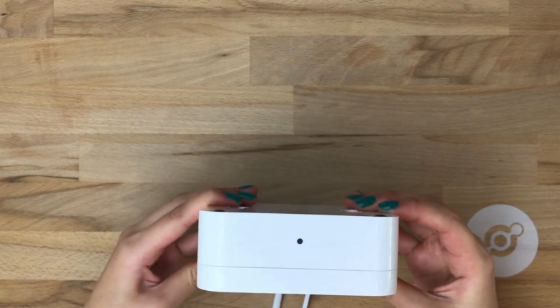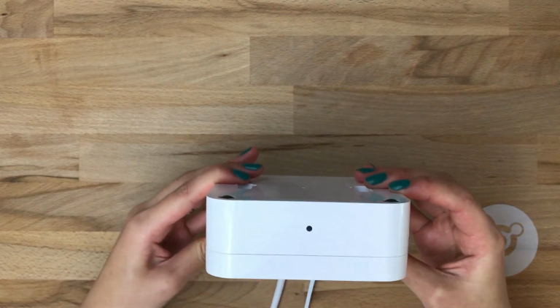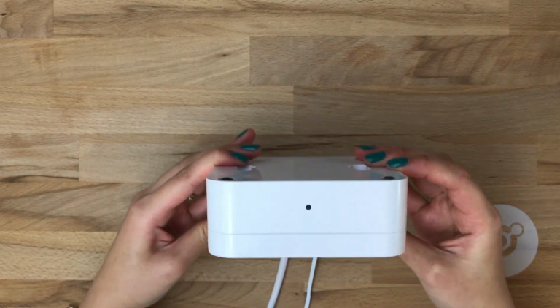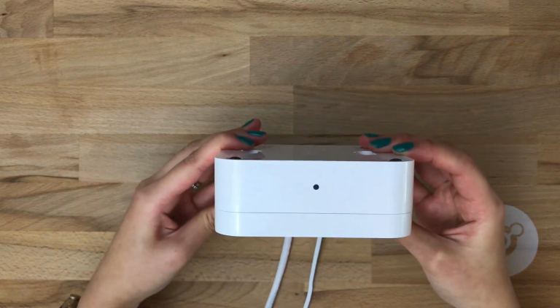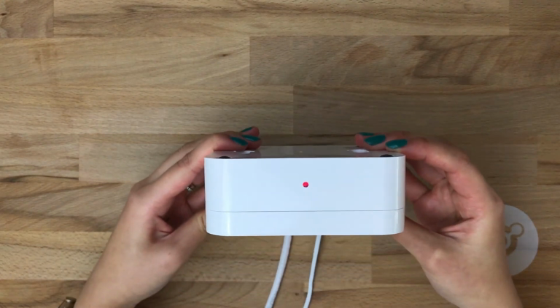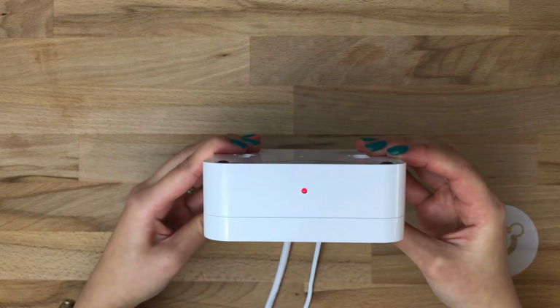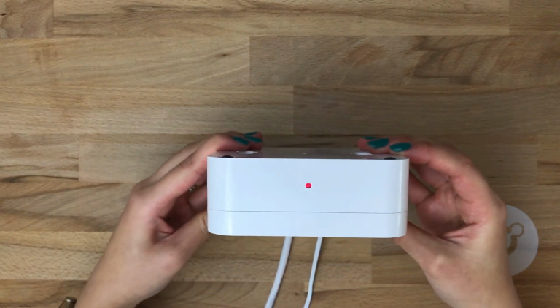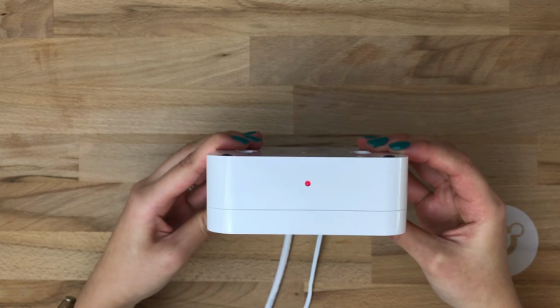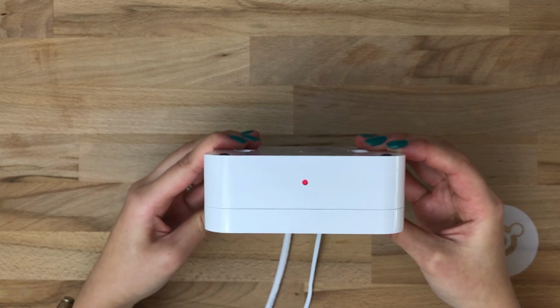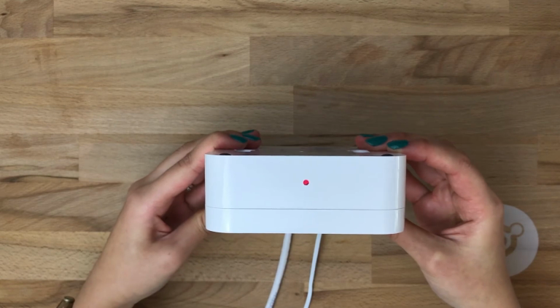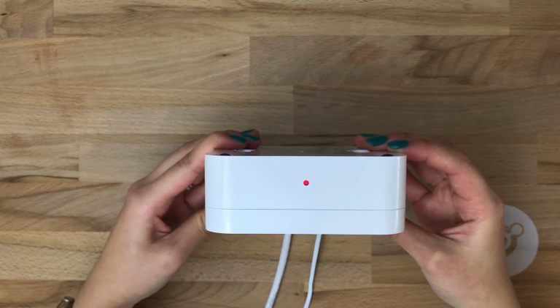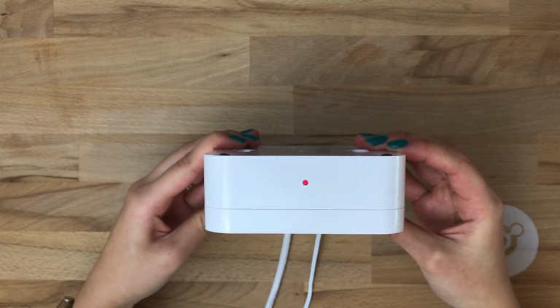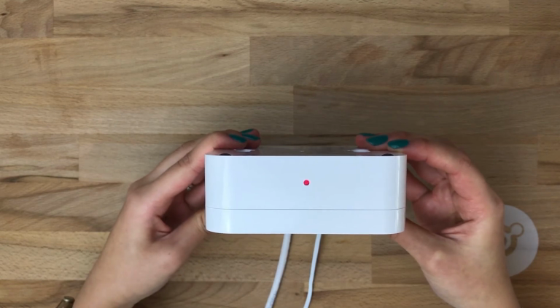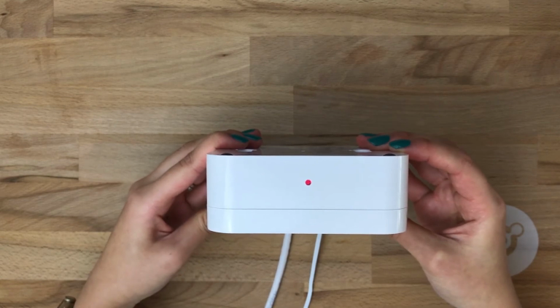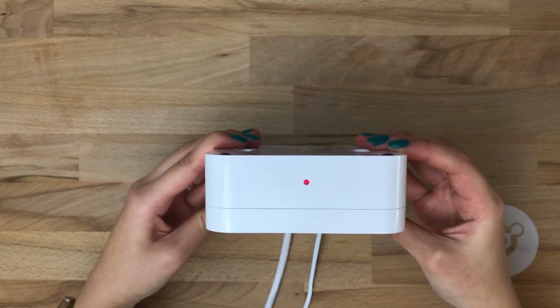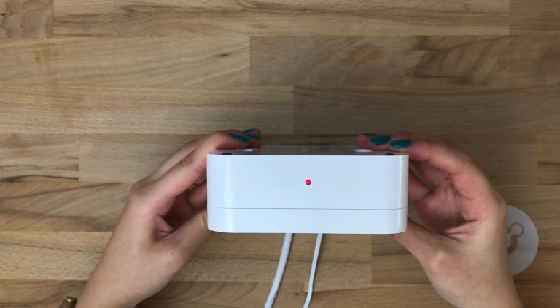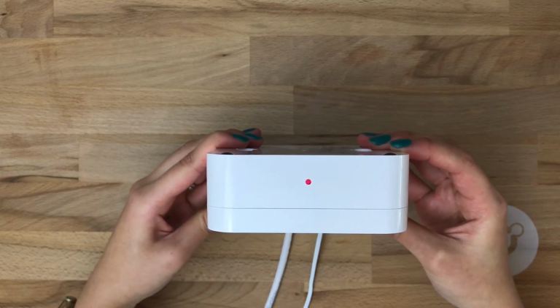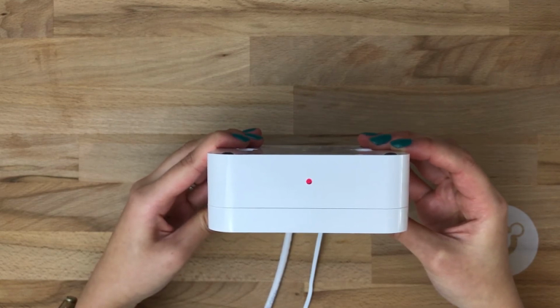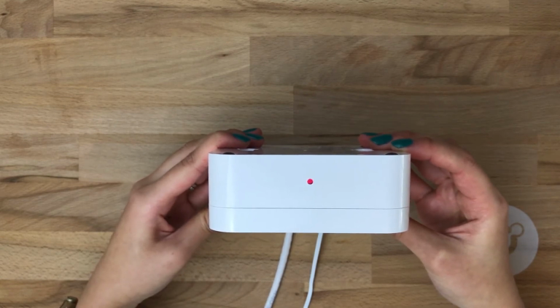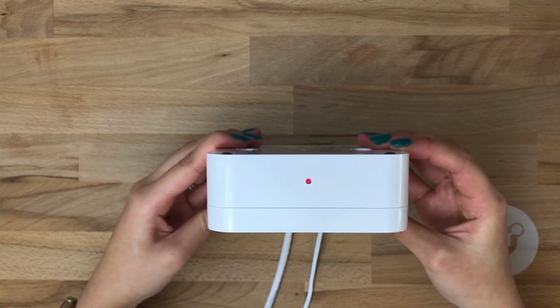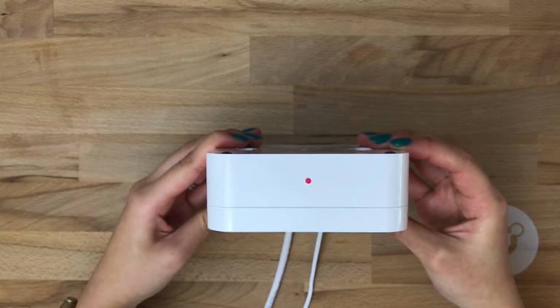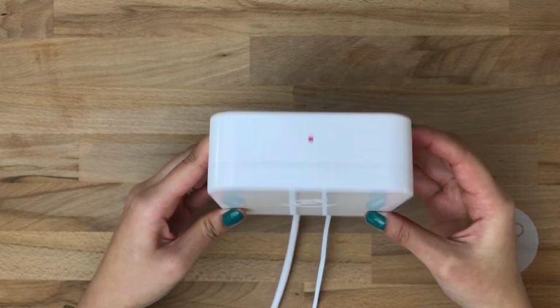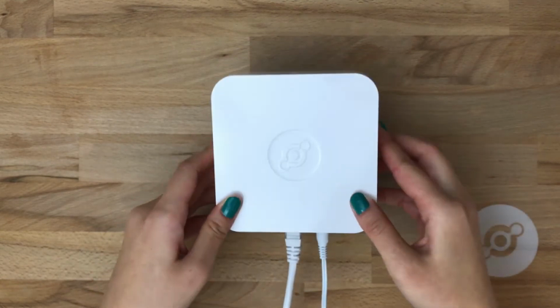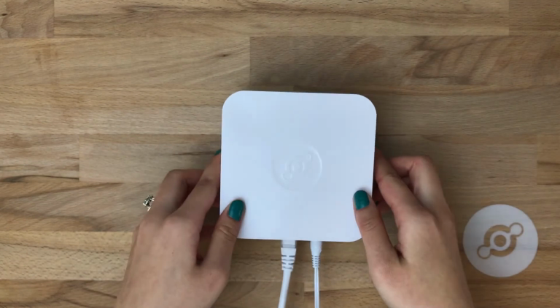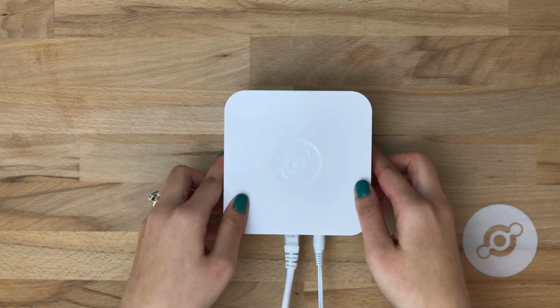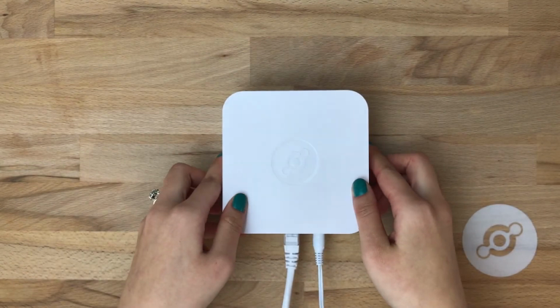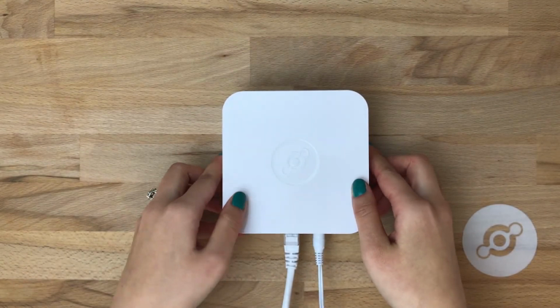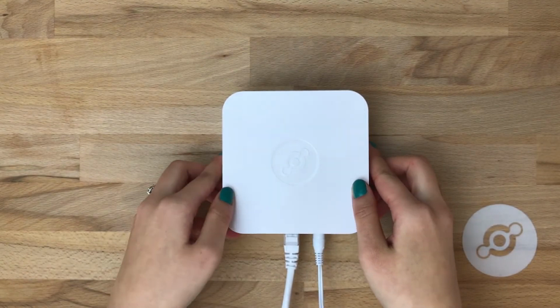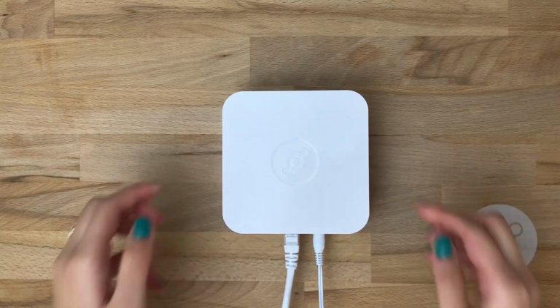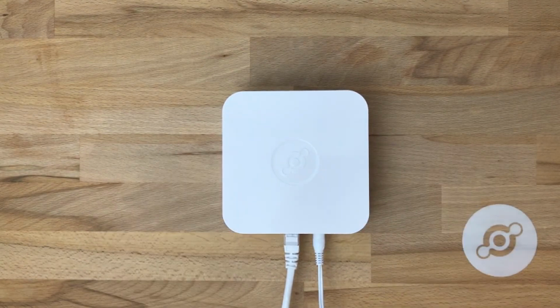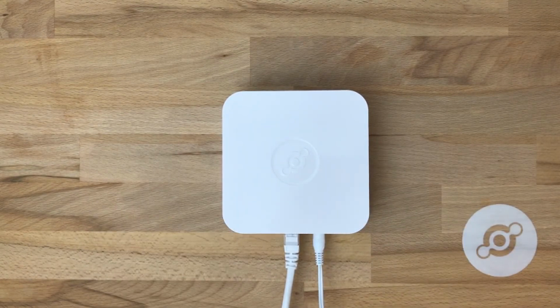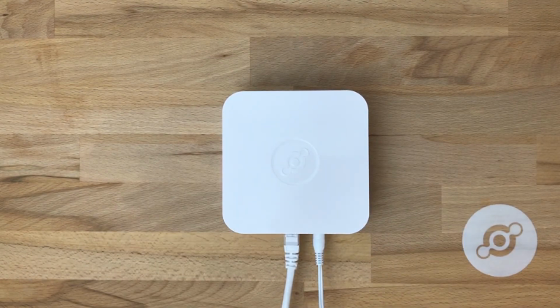The first LED you'll see will be red. This means it's connected to power and is searching for a network connection. It should take anywhere from 5 to 30 seconds to connect.